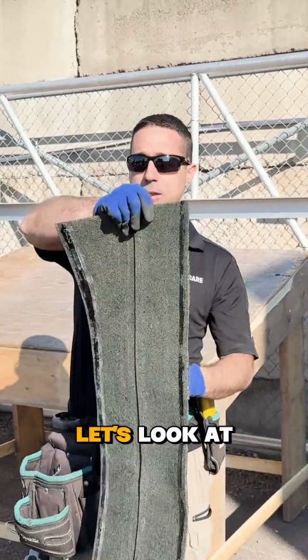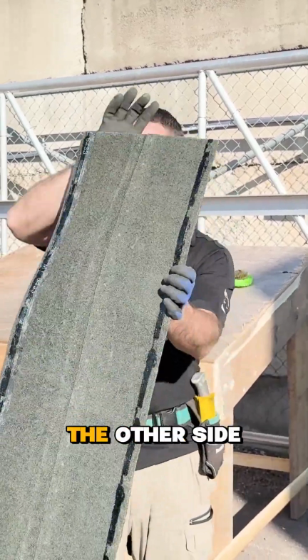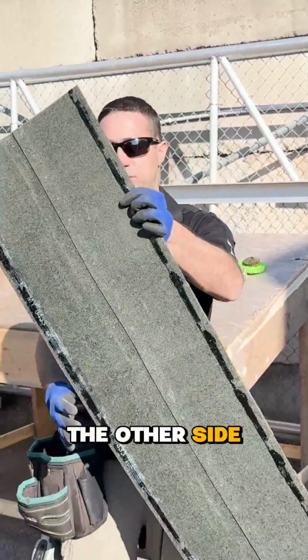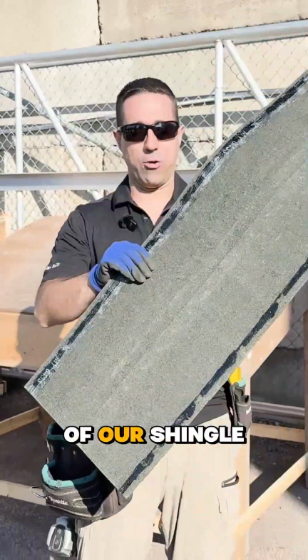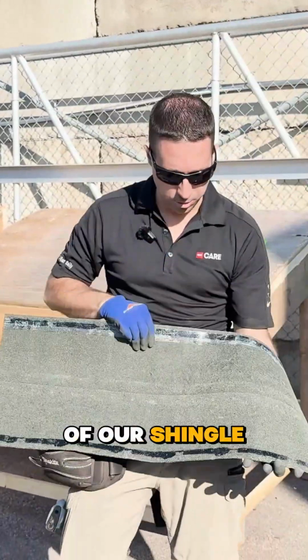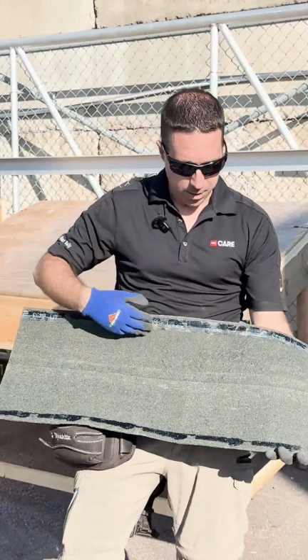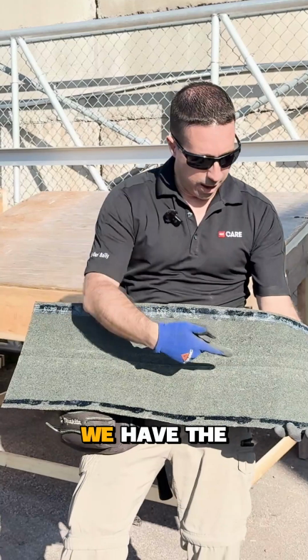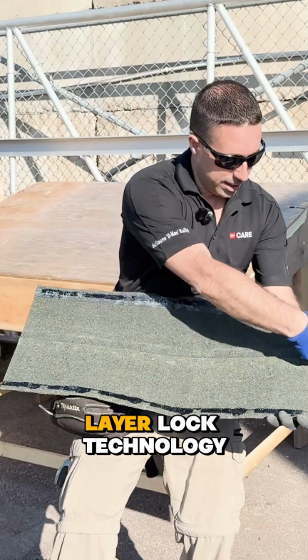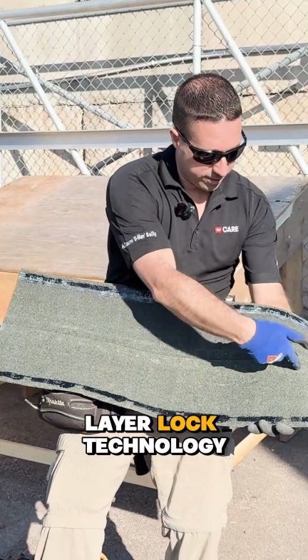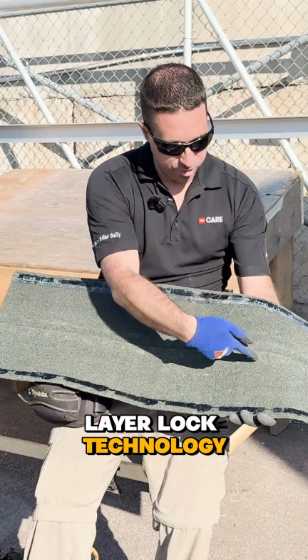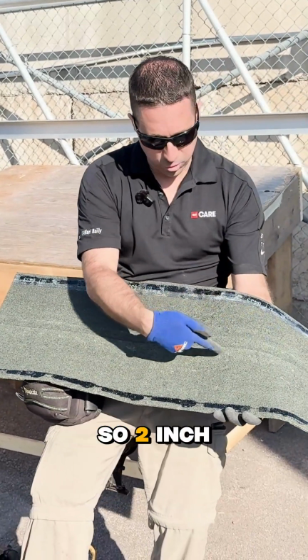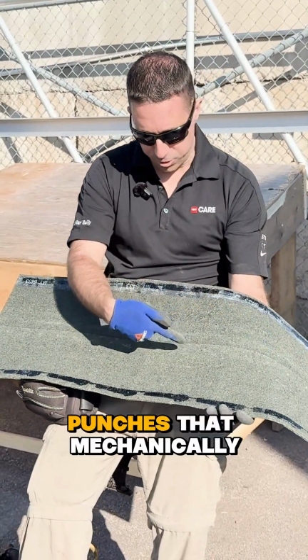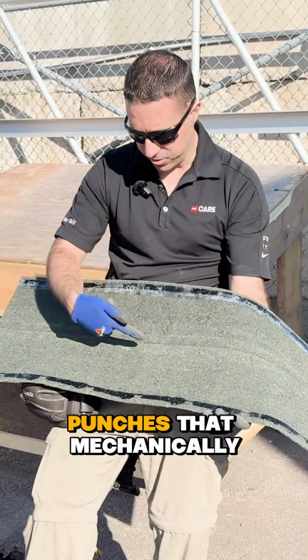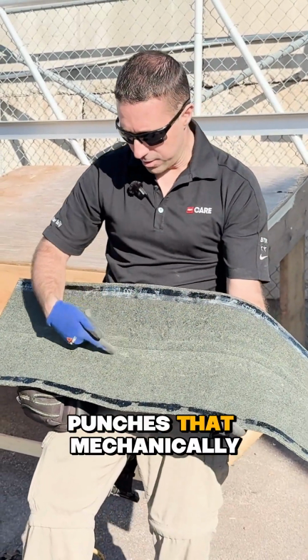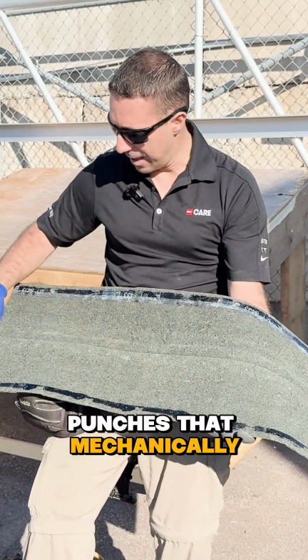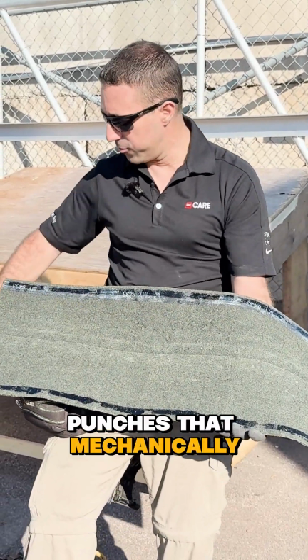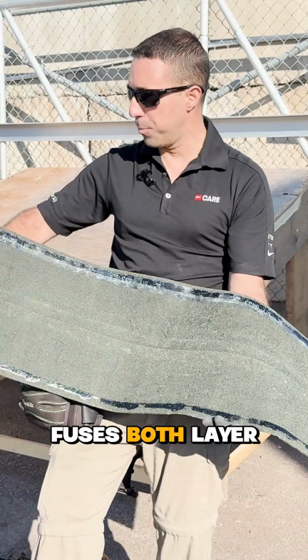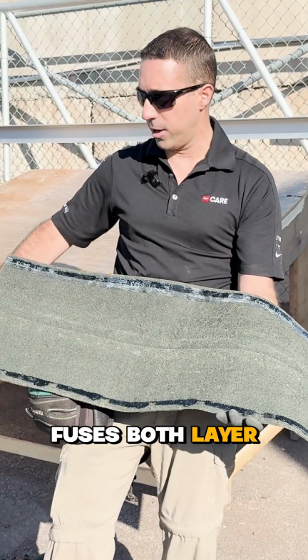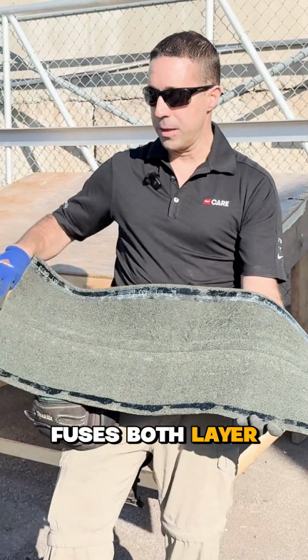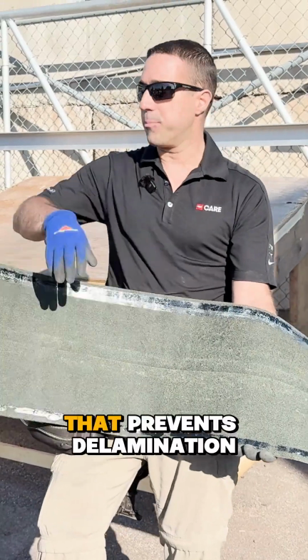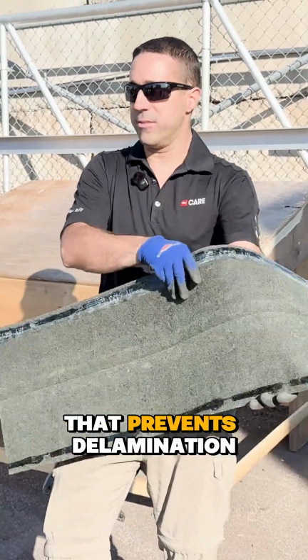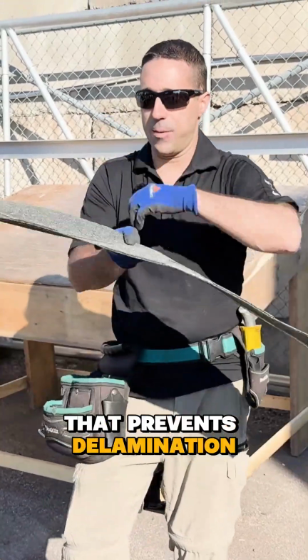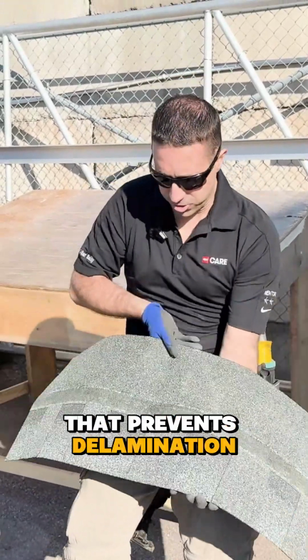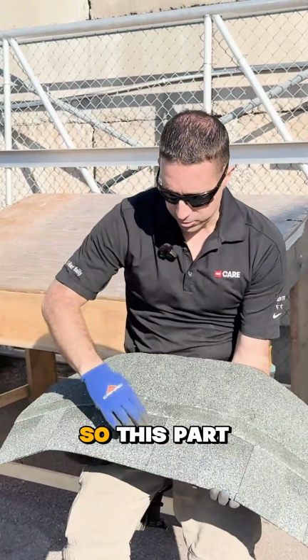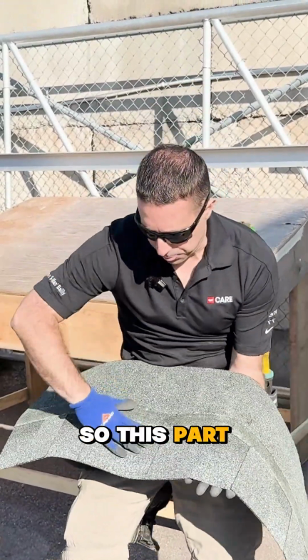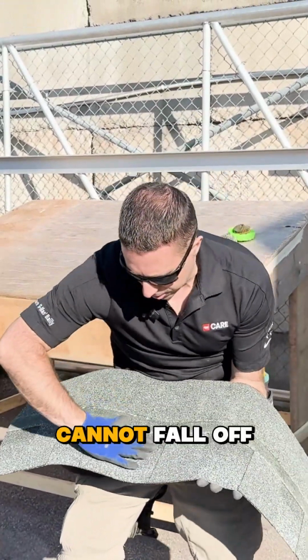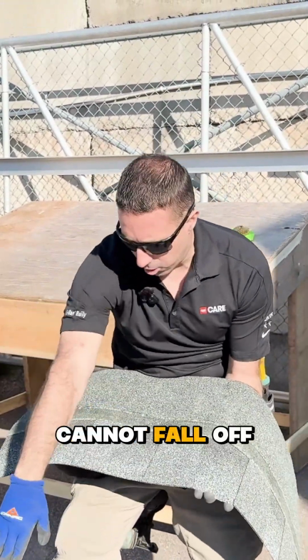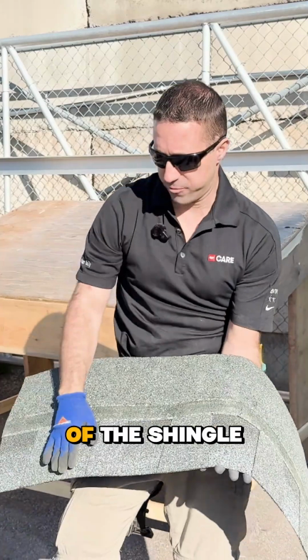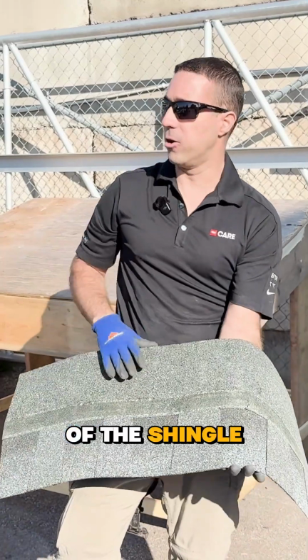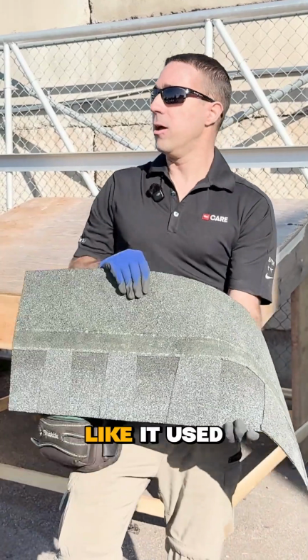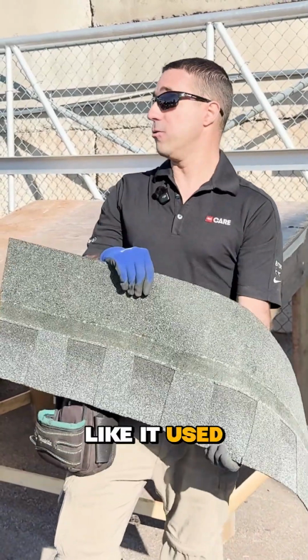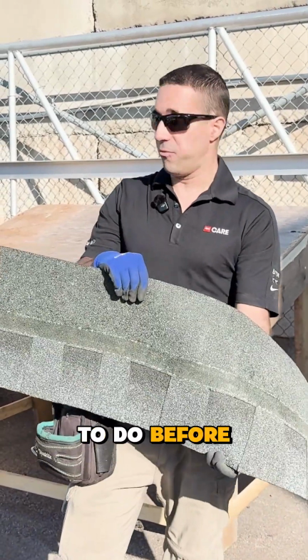Let's look at the other side of our shingle. We have the layer lock technology — two-inch punches that mechanically fuse both layers. That prevents delamination, so this part cannot fall off of the shingle like it used to before.